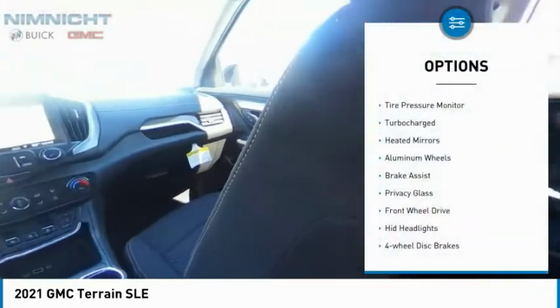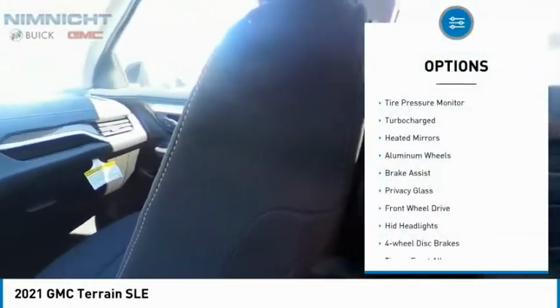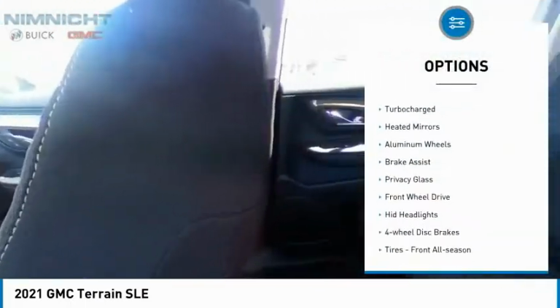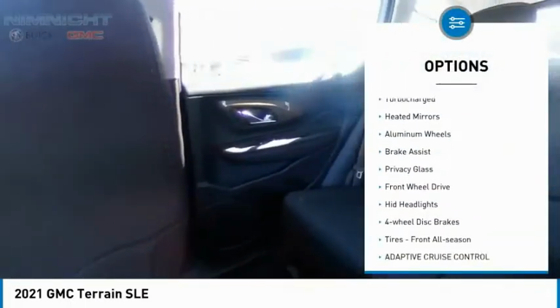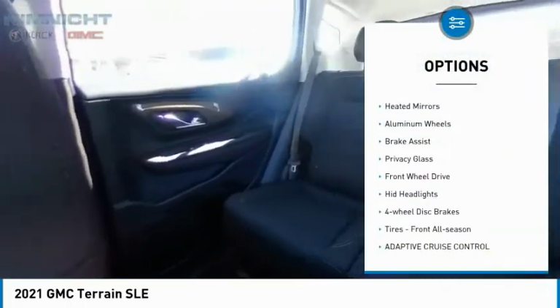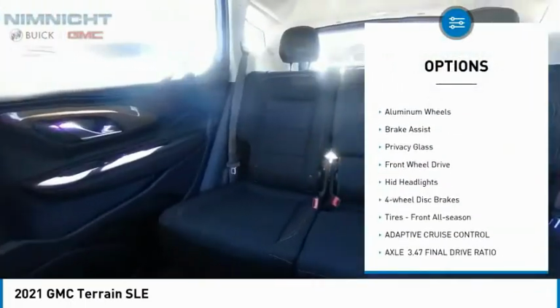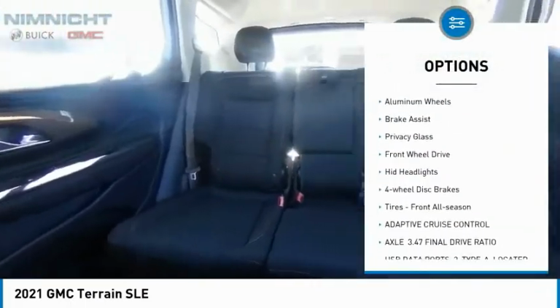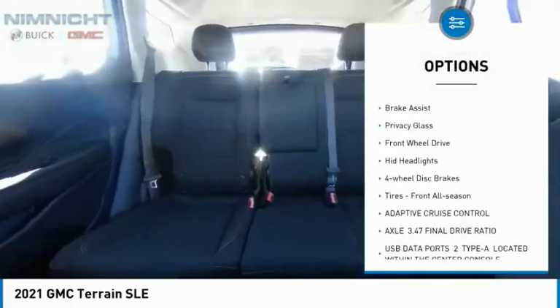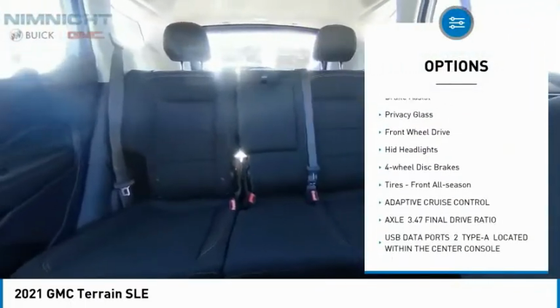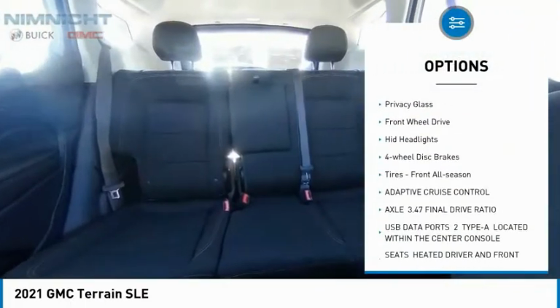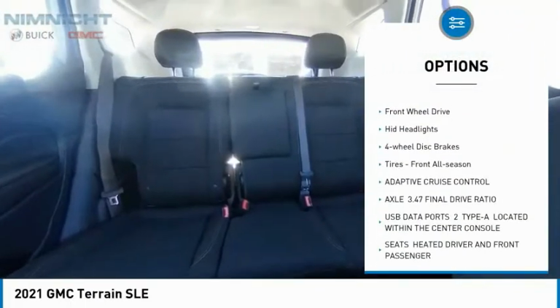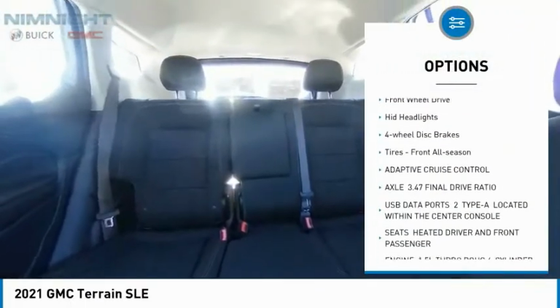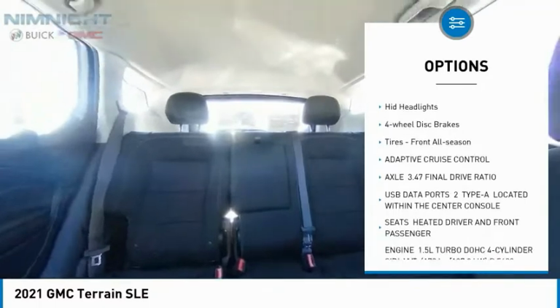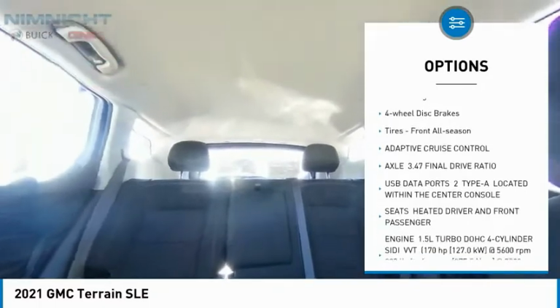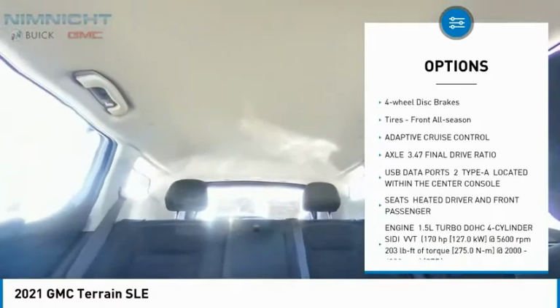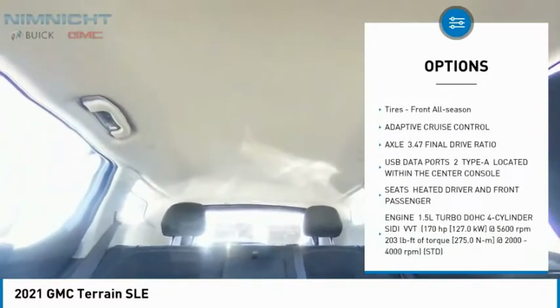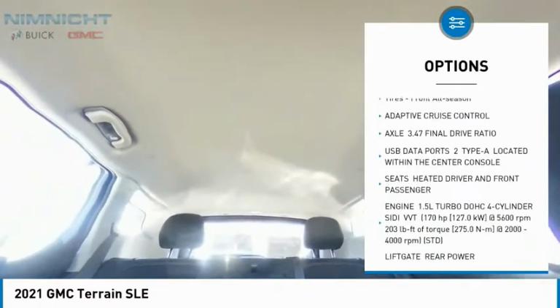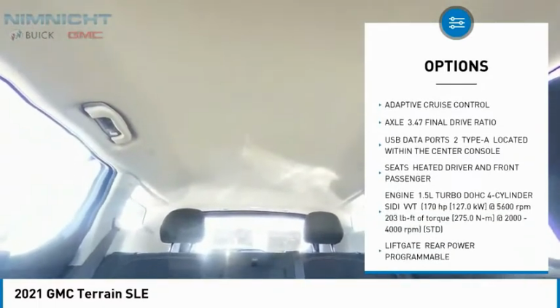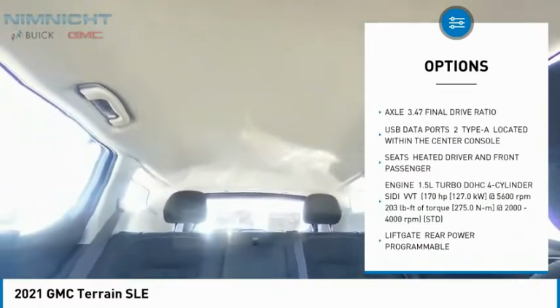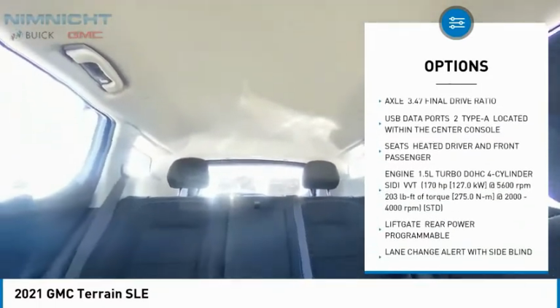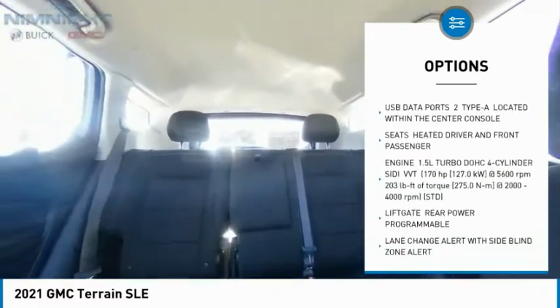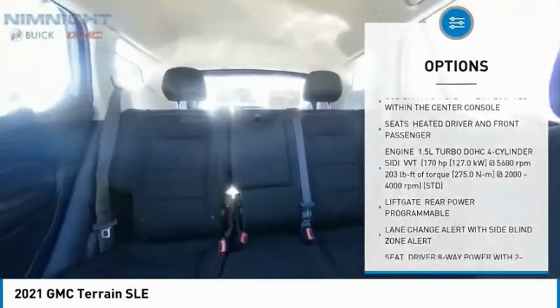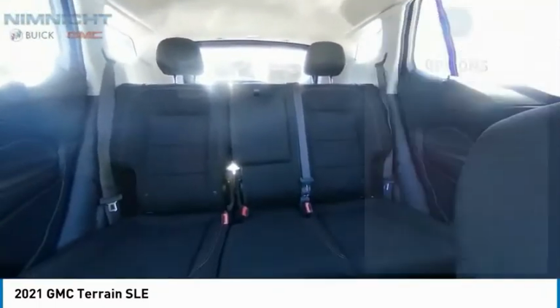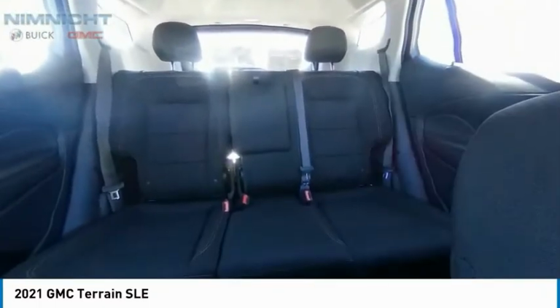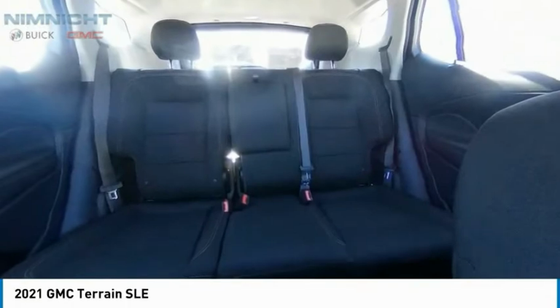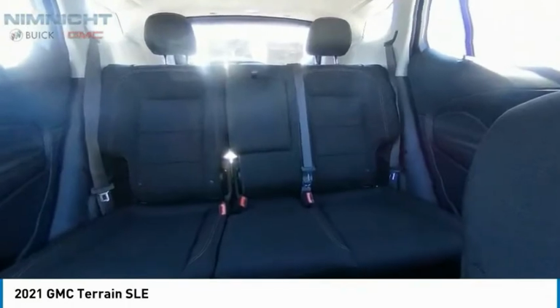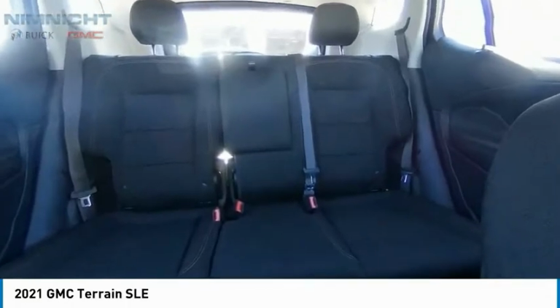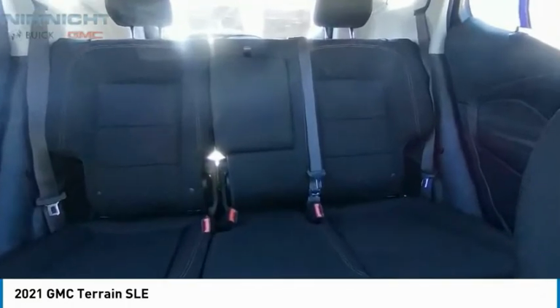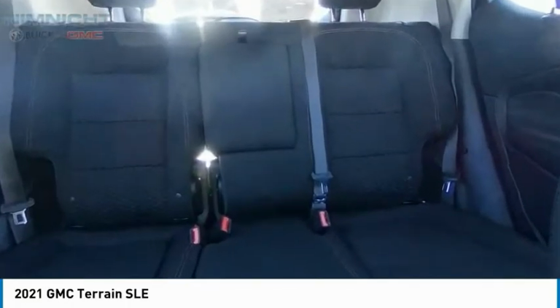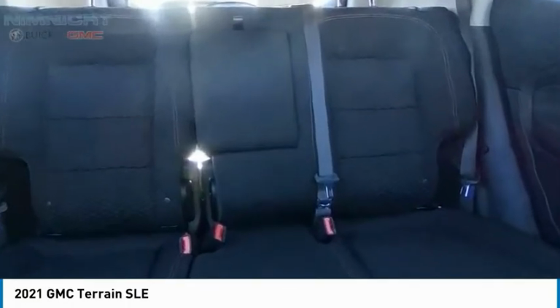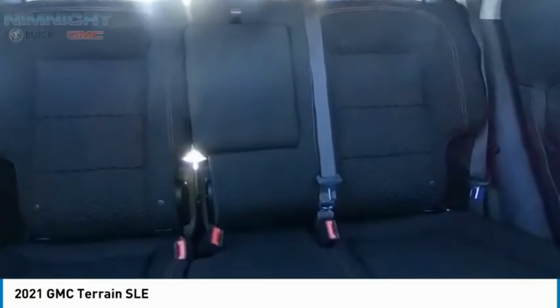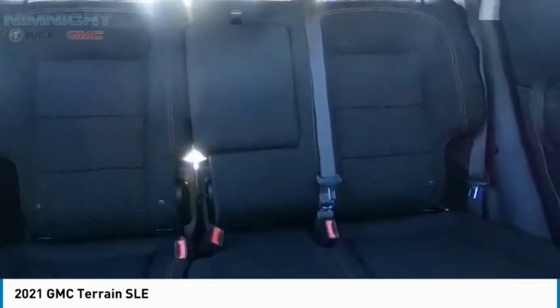Tire pressure monitor, turbocharged, heated mirrors, aluminum wheels, brake assist, privacy glass, FWD, HID headlights, four-wheel disc brakes, tires, front all season.